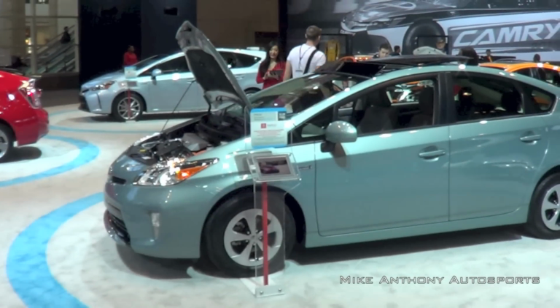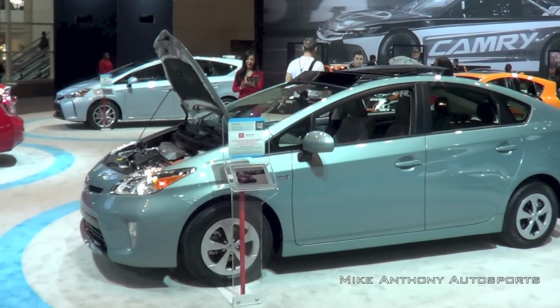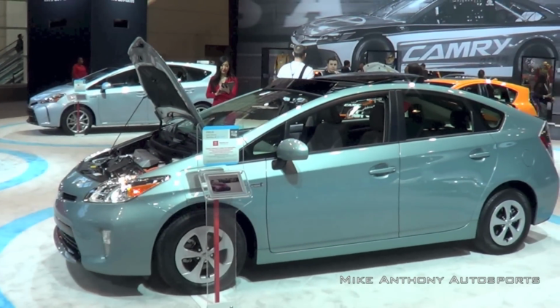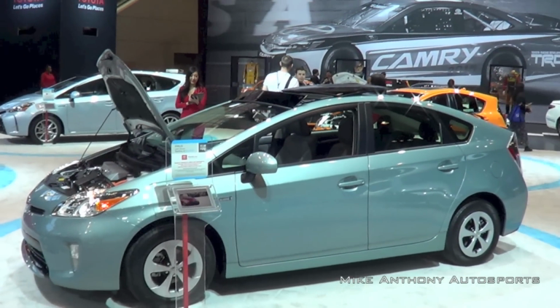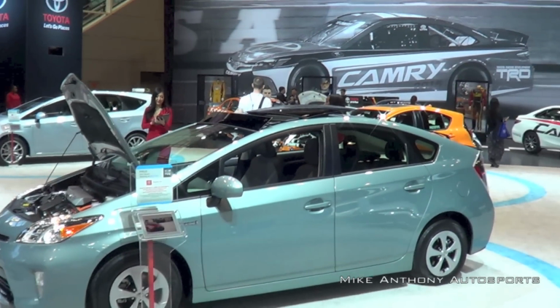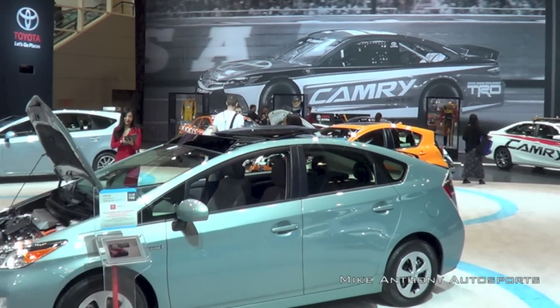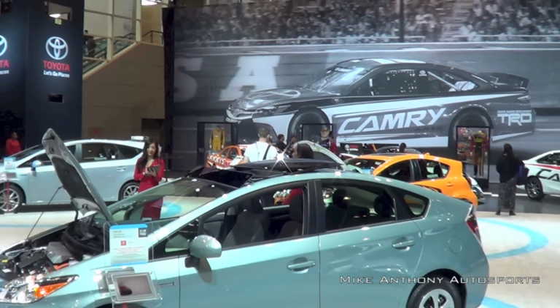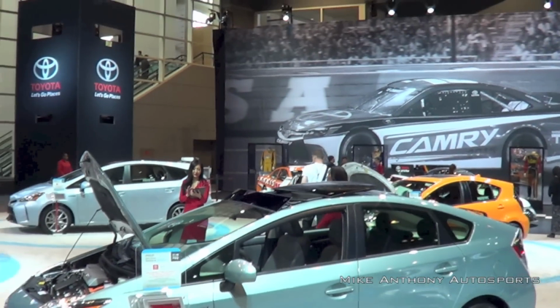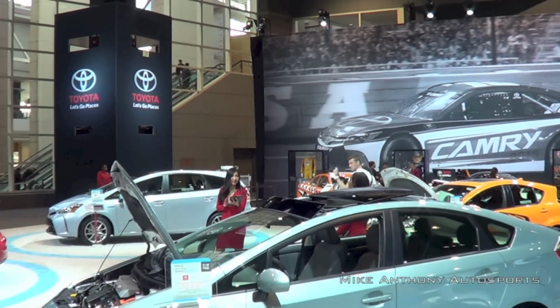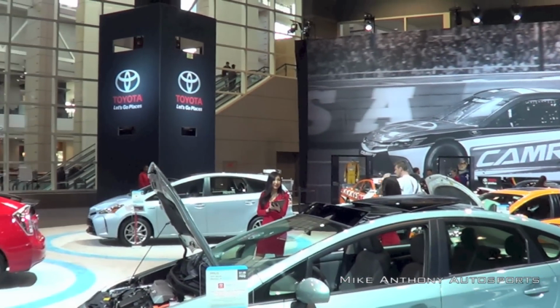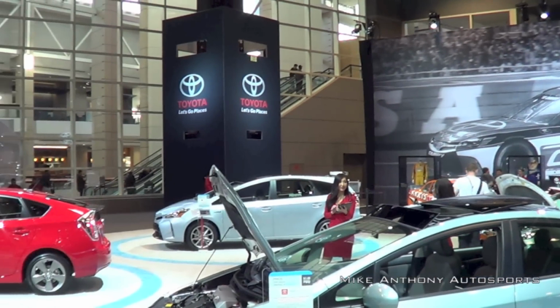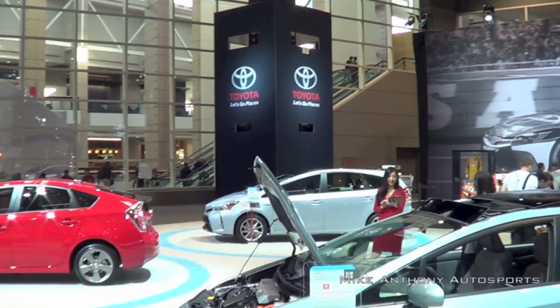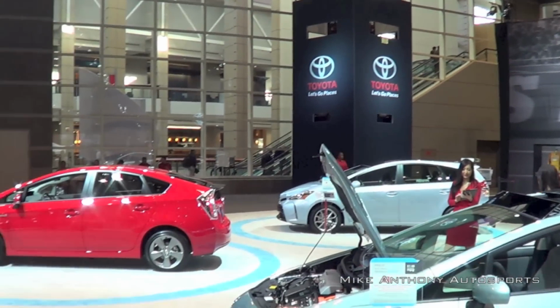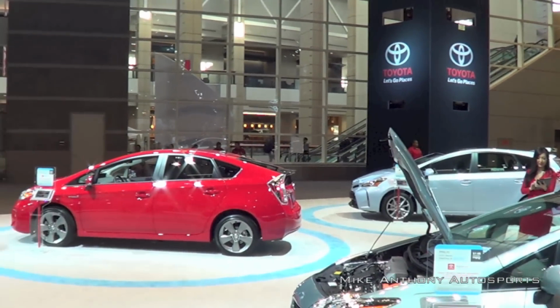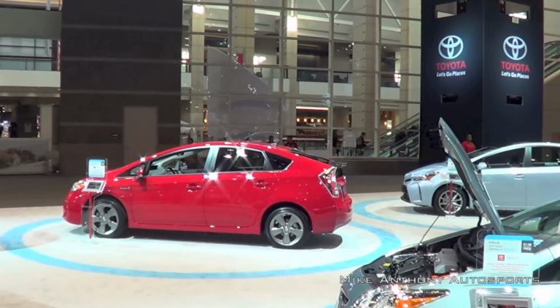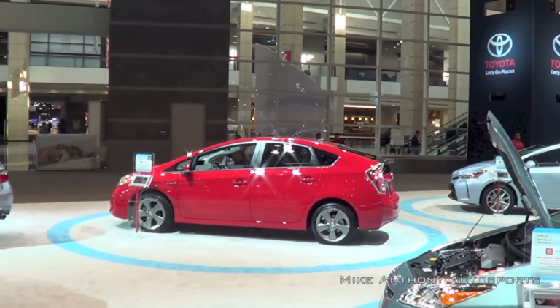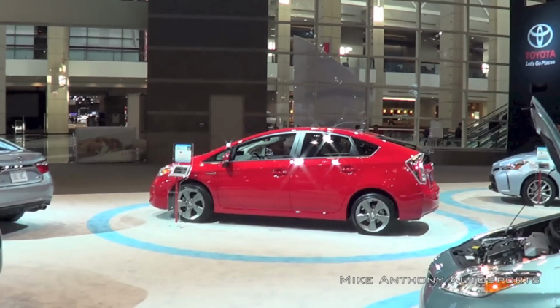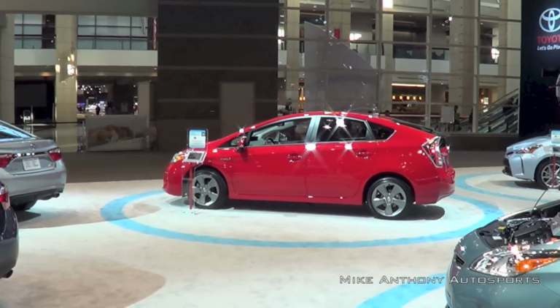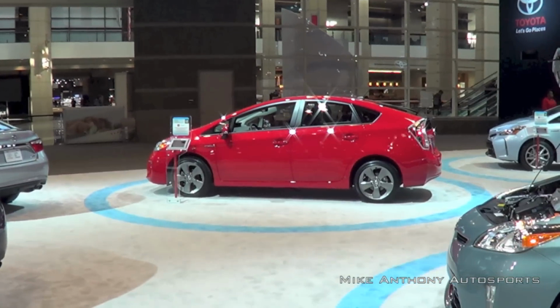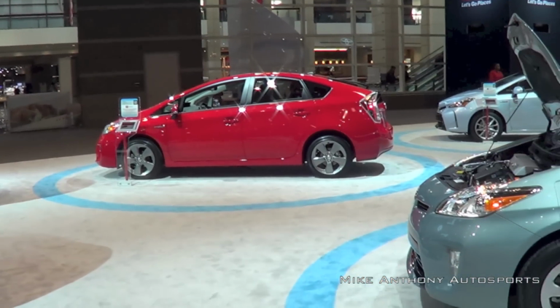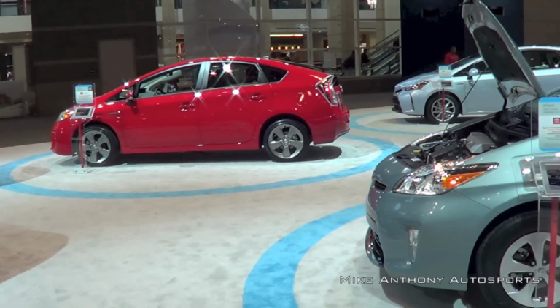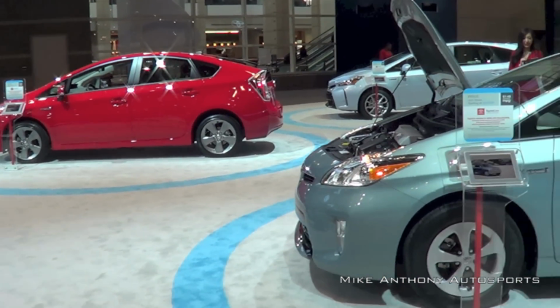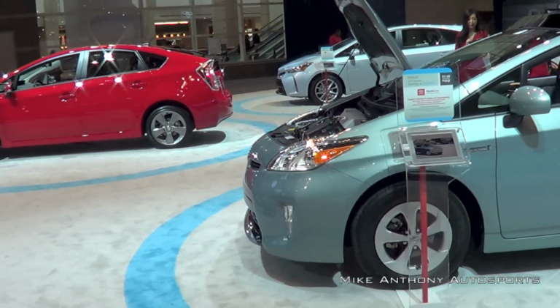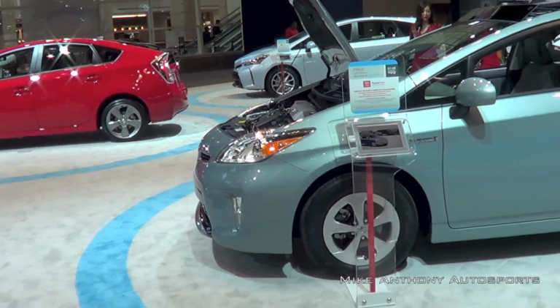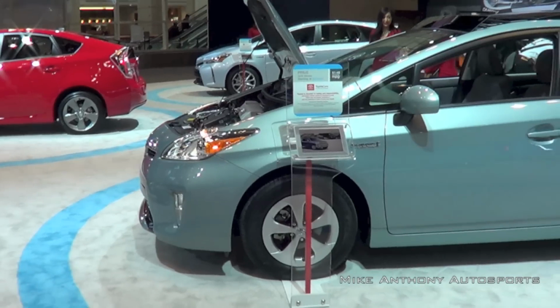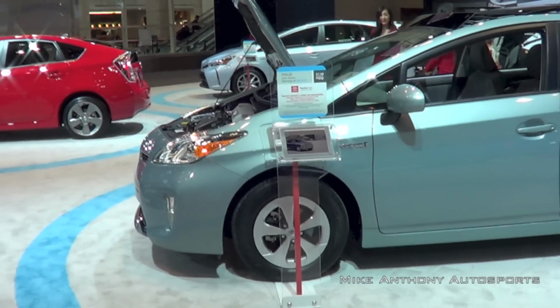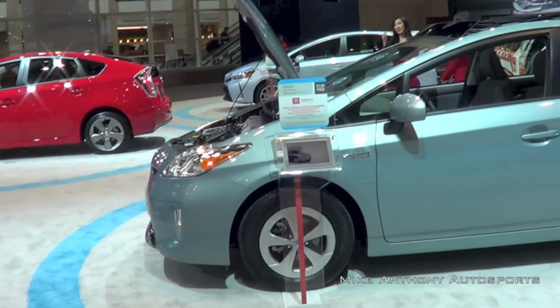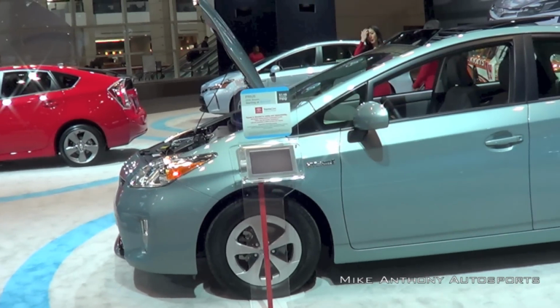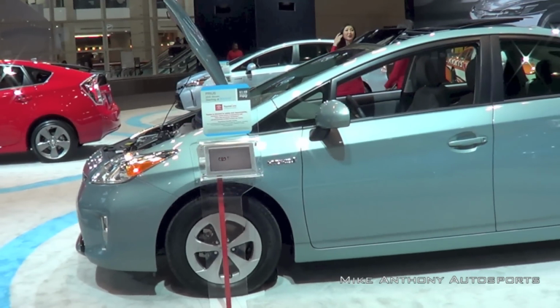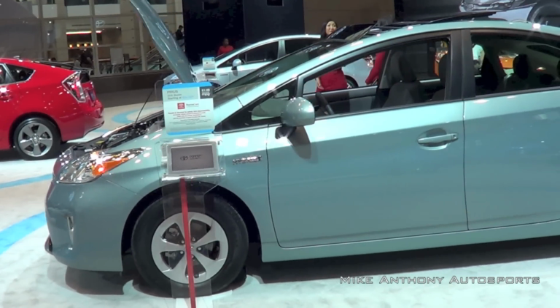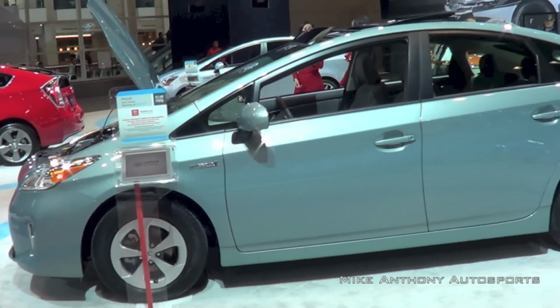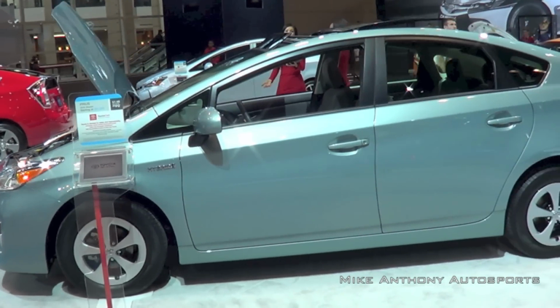Today I am going to be checking out the 2015 Toyota Prius Hybrid lineup at the 2015 Chicago Auto Show. I will be doing a walk around, going over some specs, and giving my personal thoughts about the entire lineup.